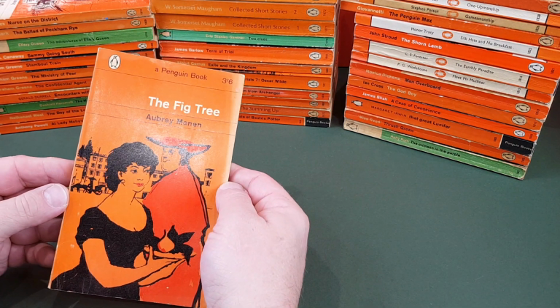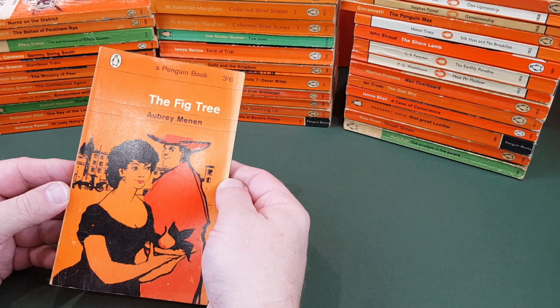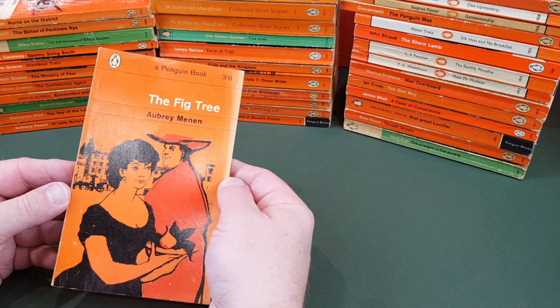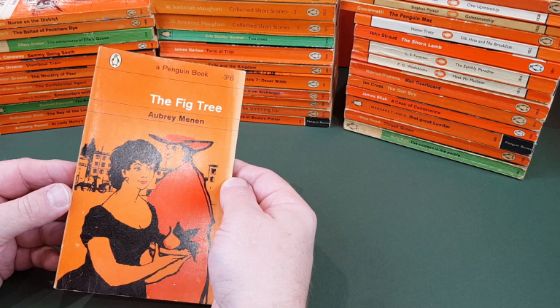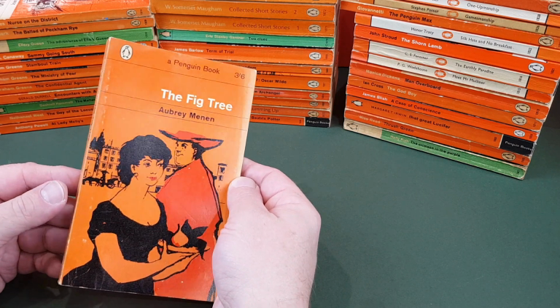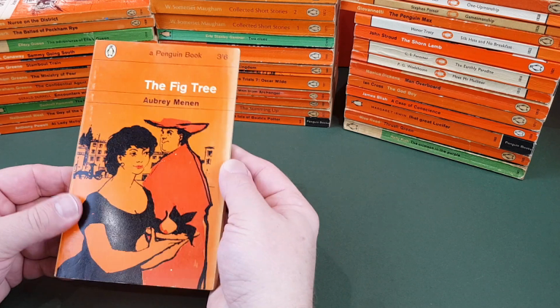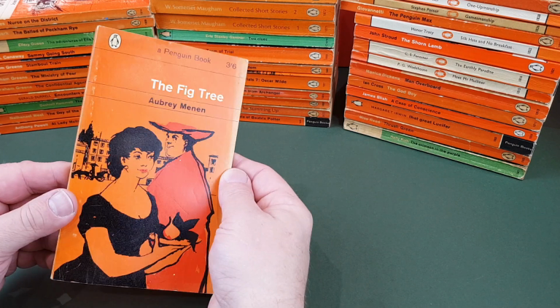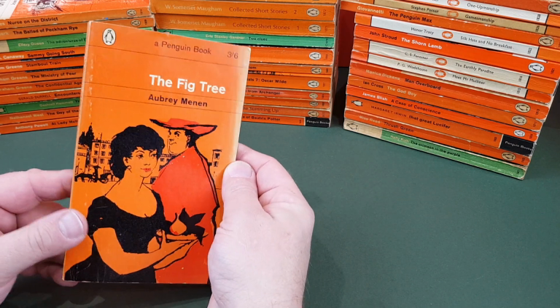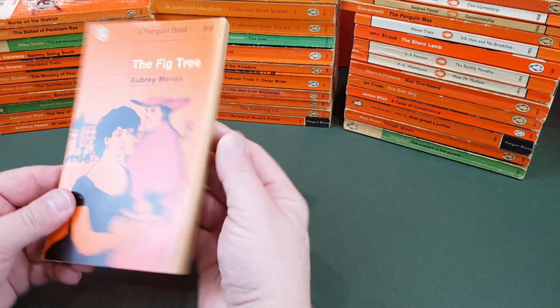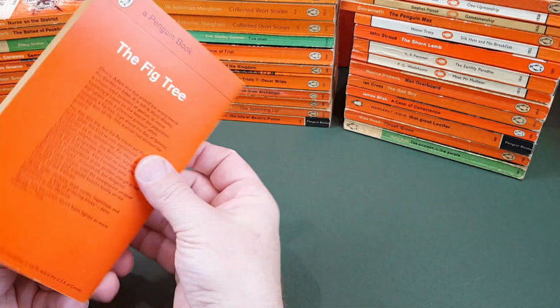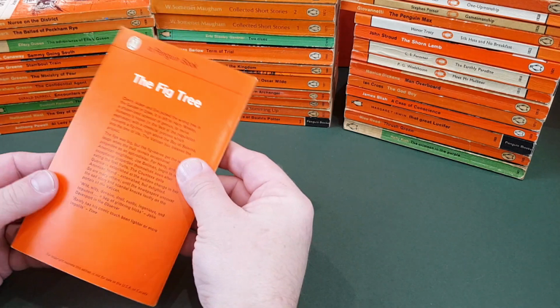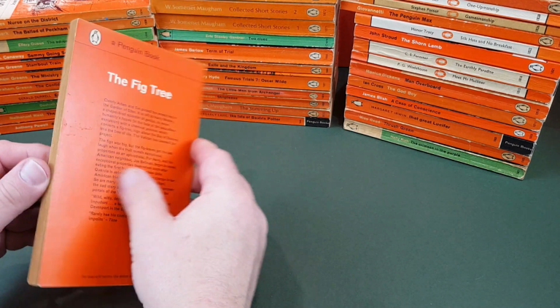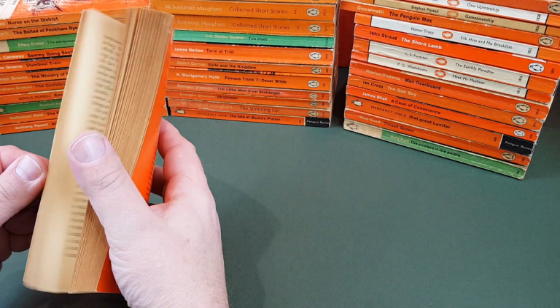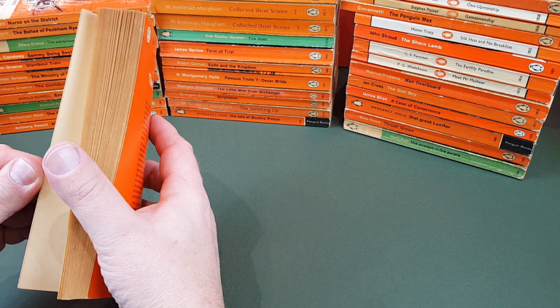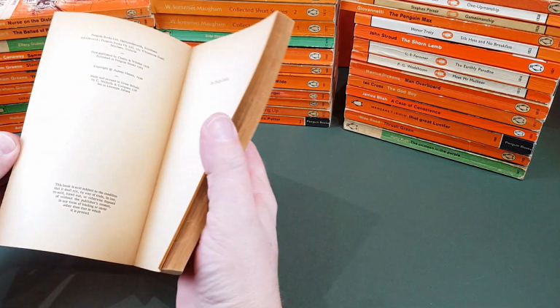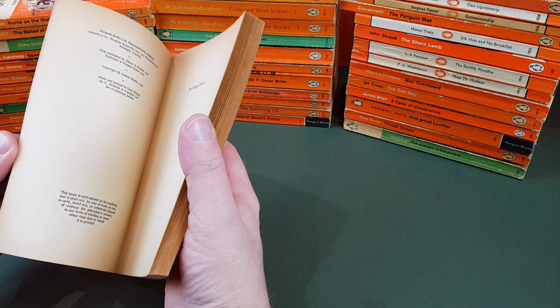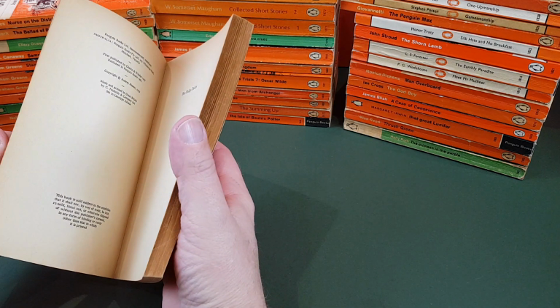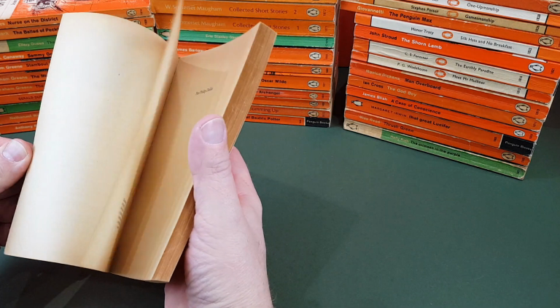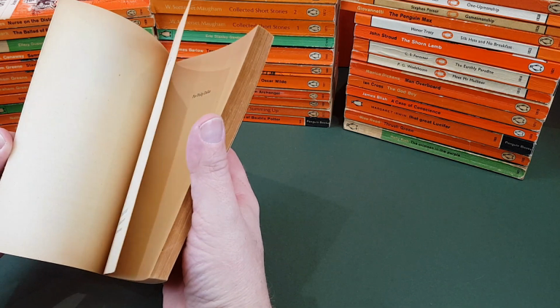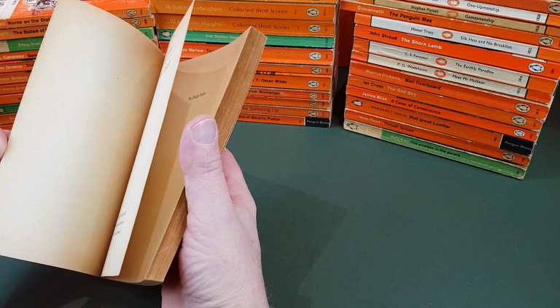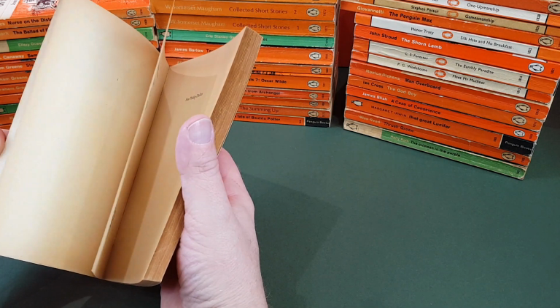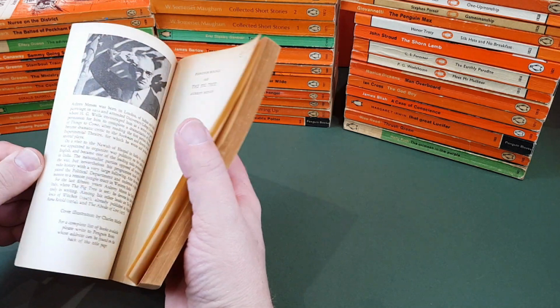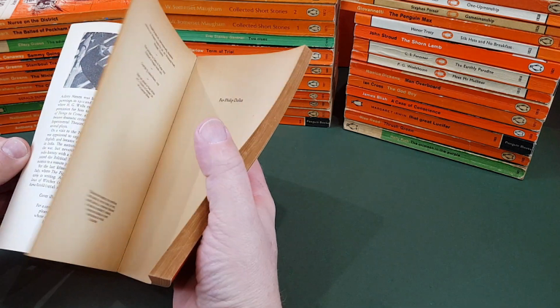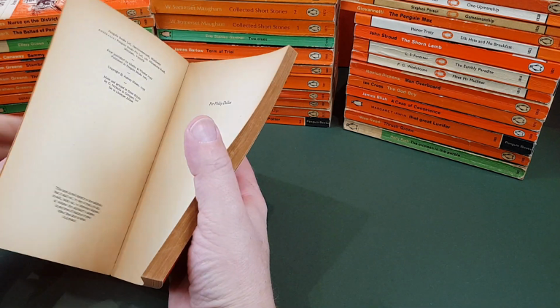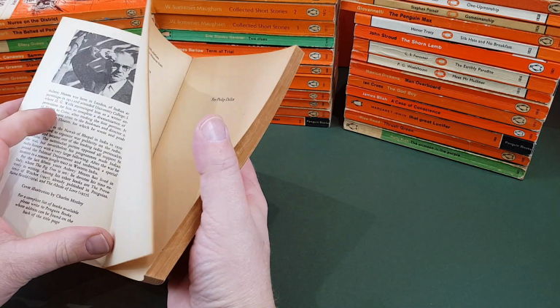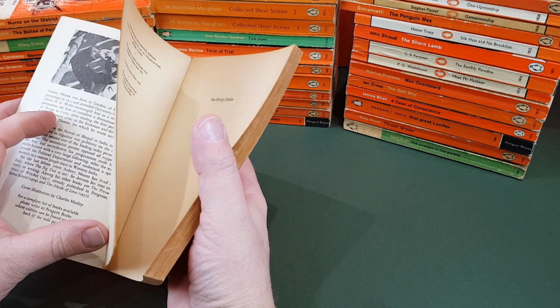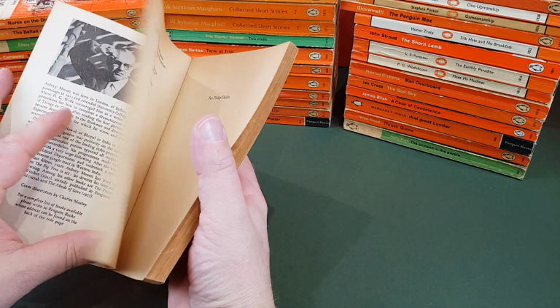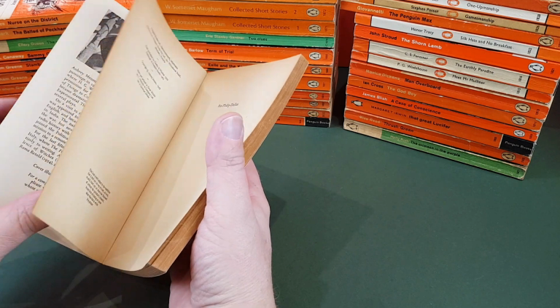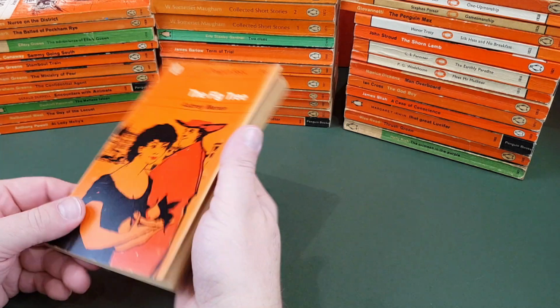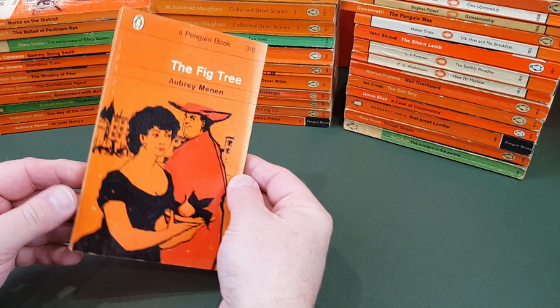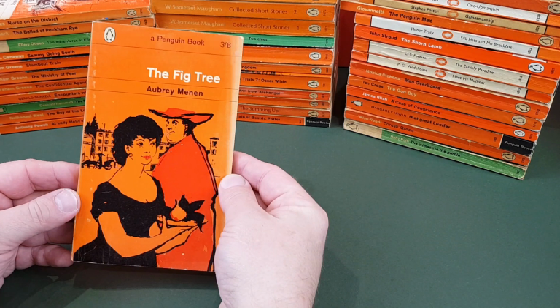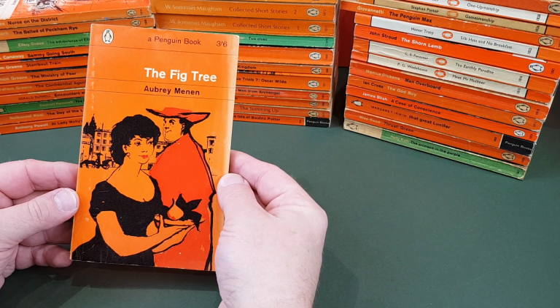Aubrey Menon, The Fig Tree — there she is holding a fig. Charles Mosley did the cover illustration.